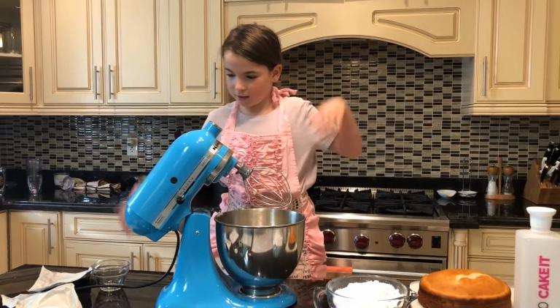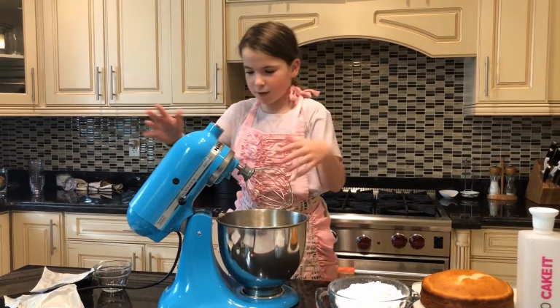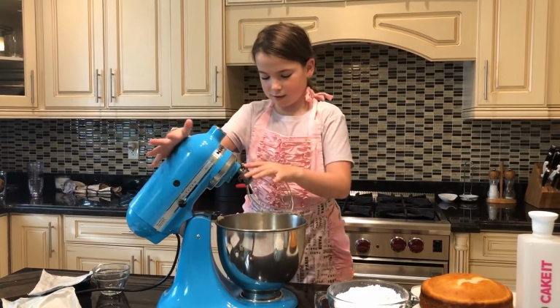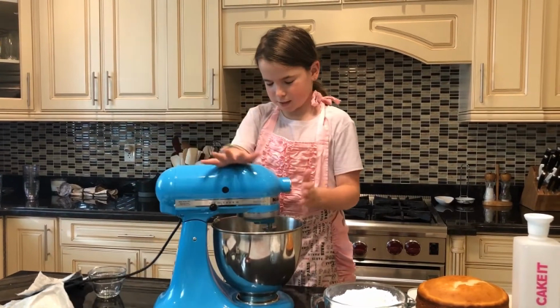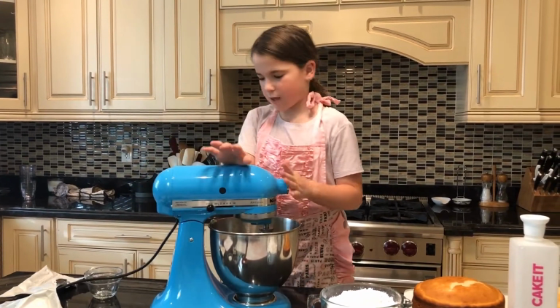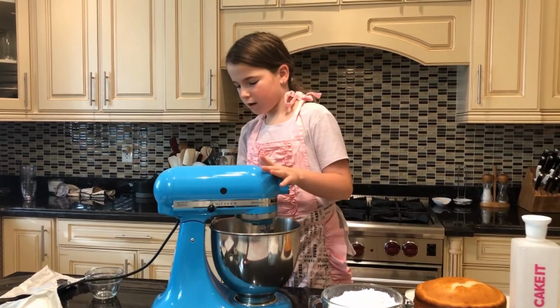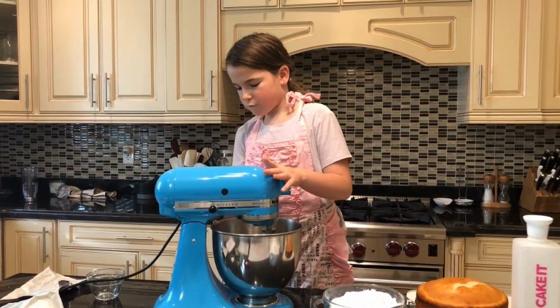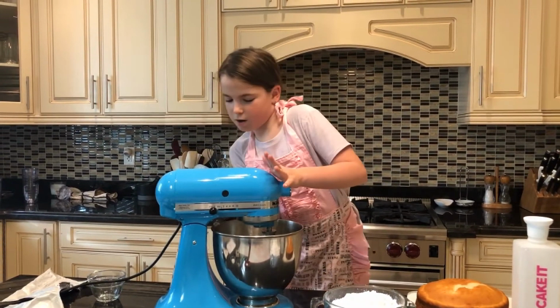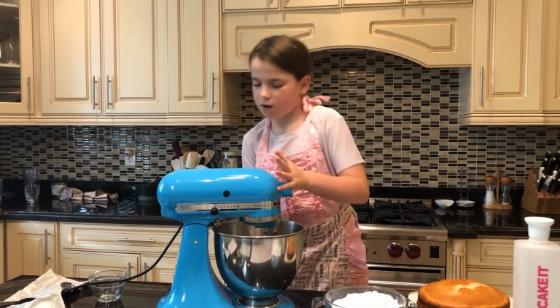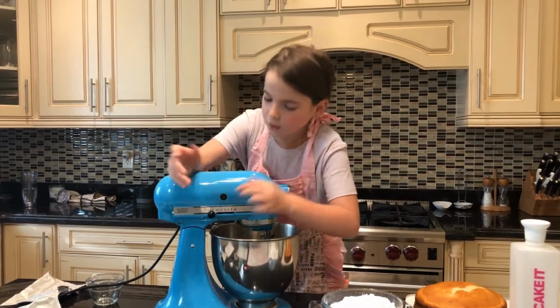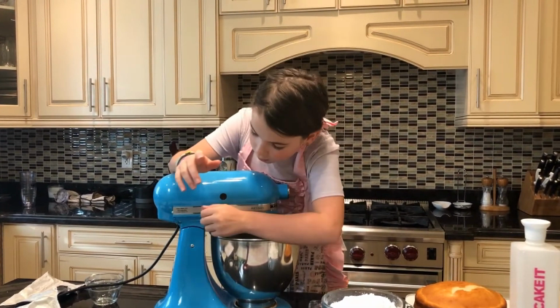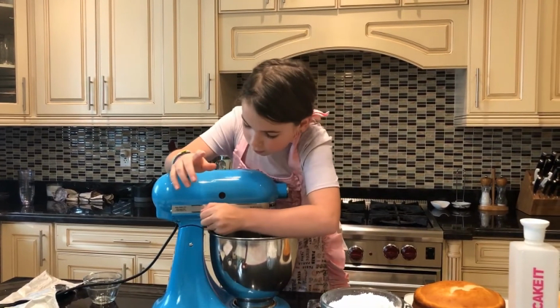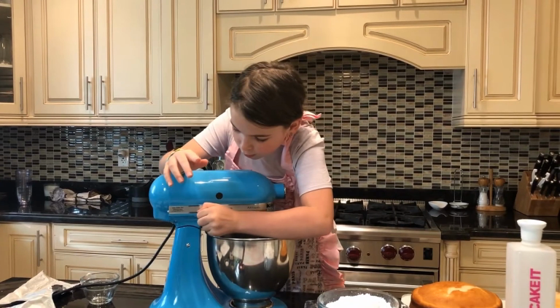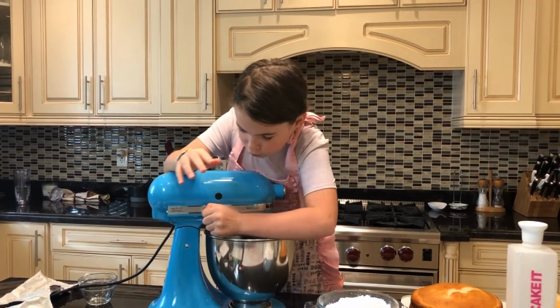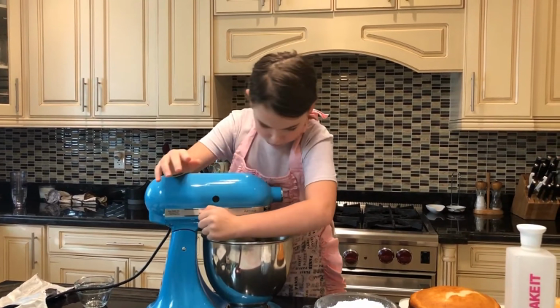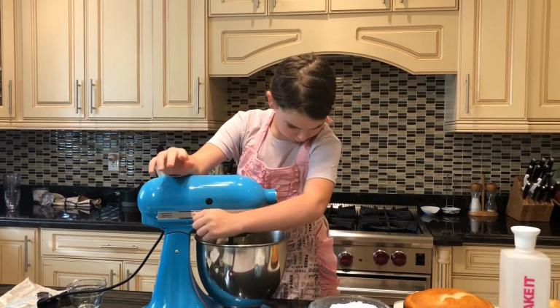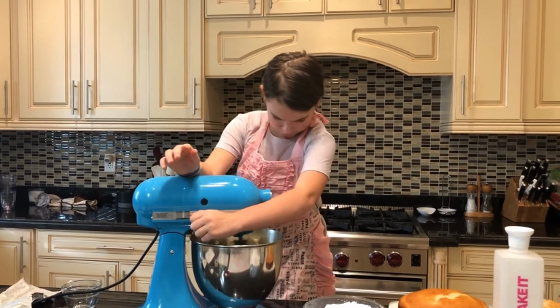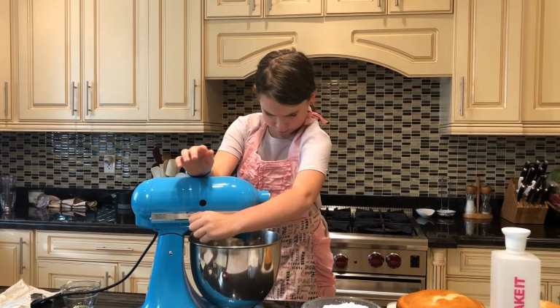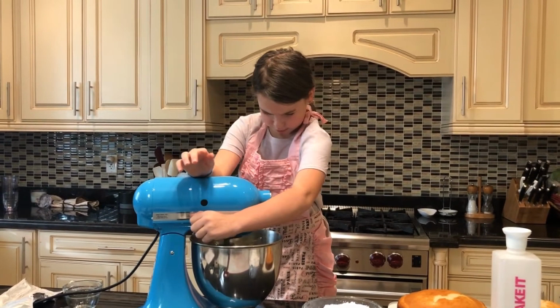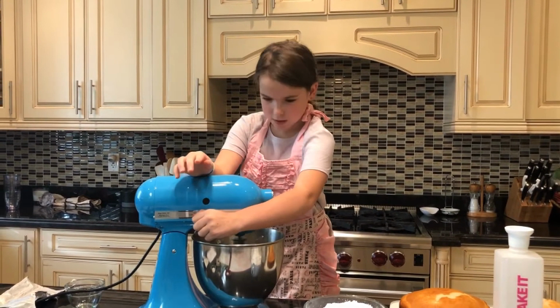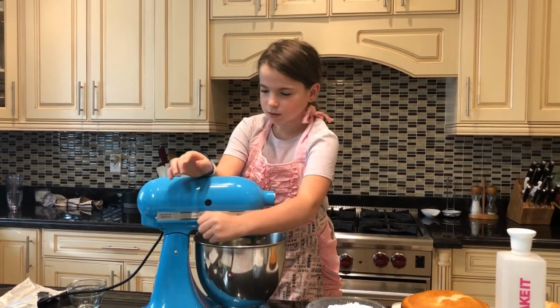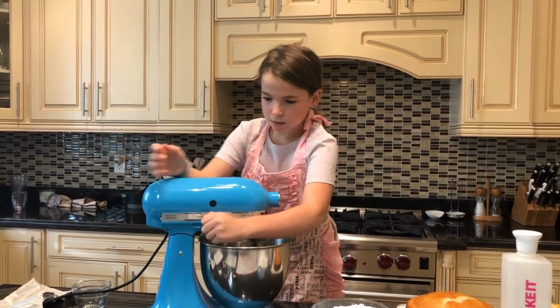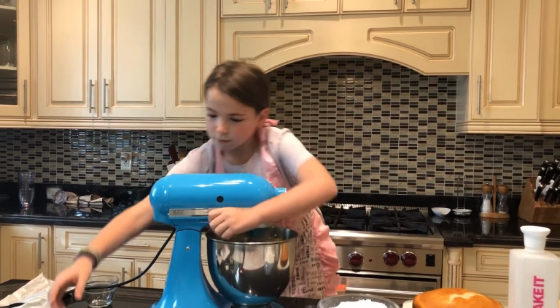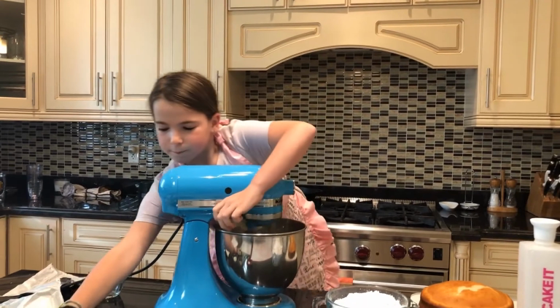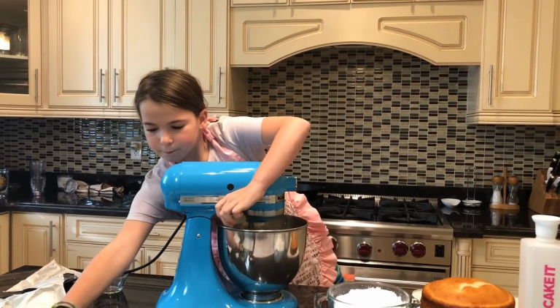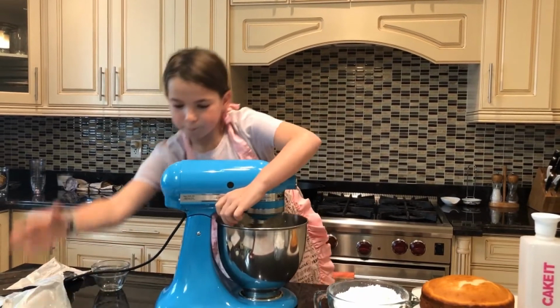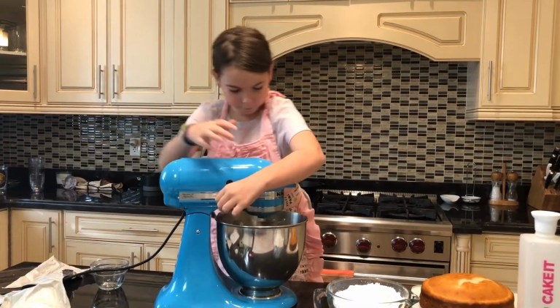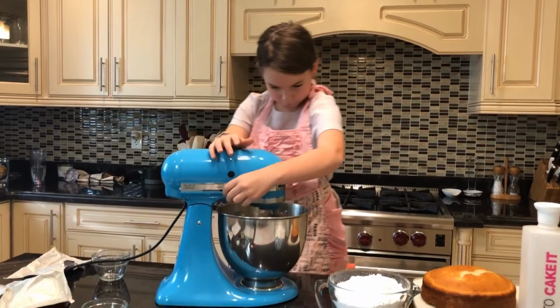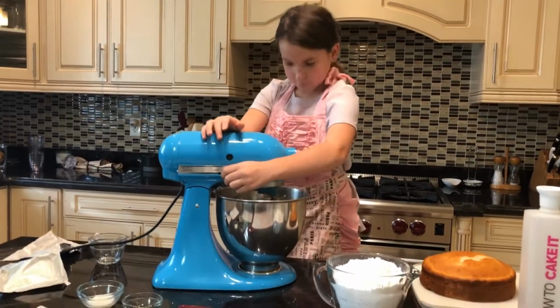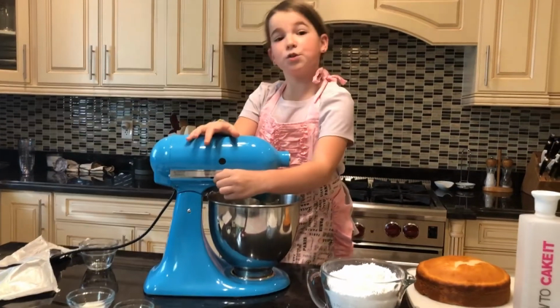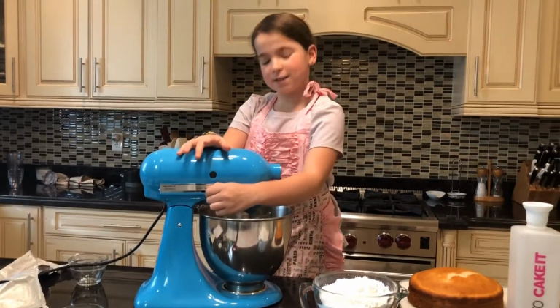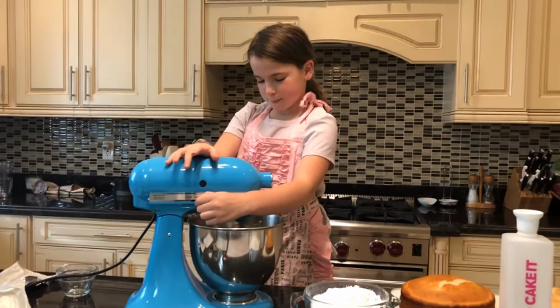And now we're going to mix it together. She locks it first. Good job, Ava. And set your timer — for how long? Two minutes. You got it.